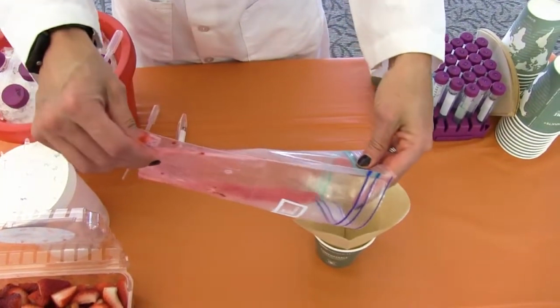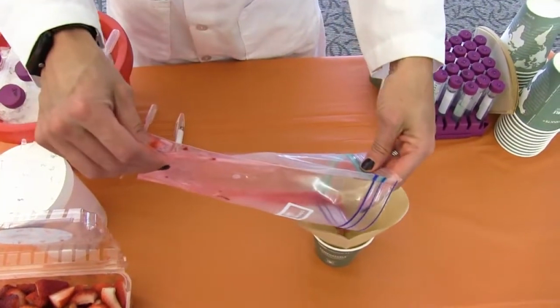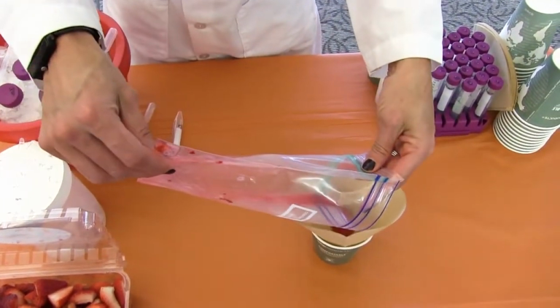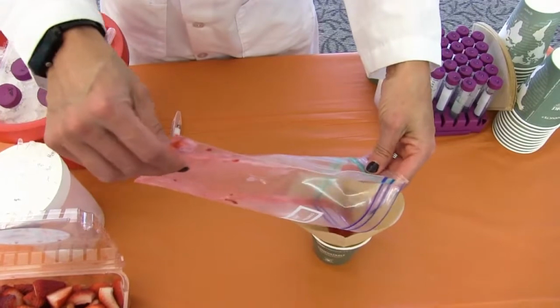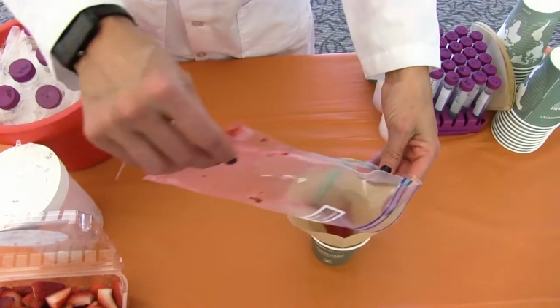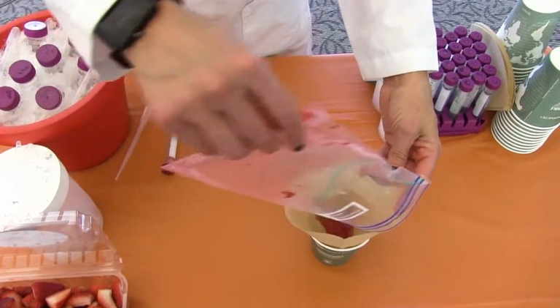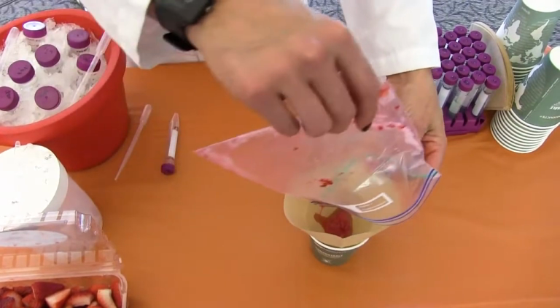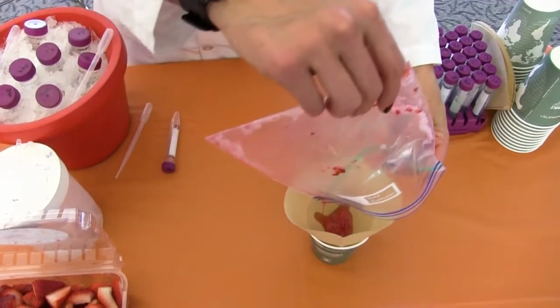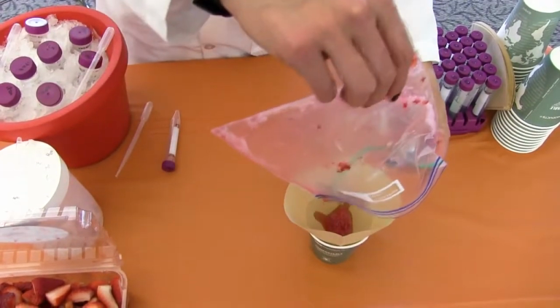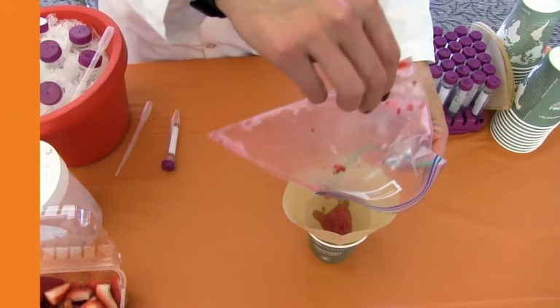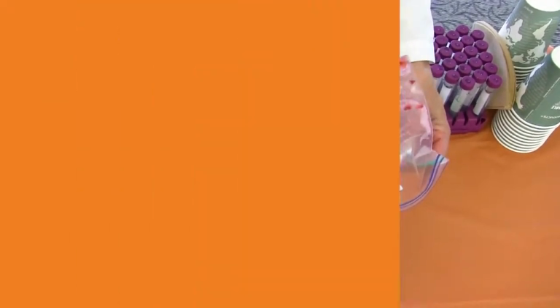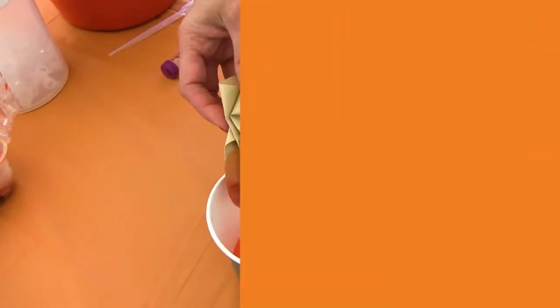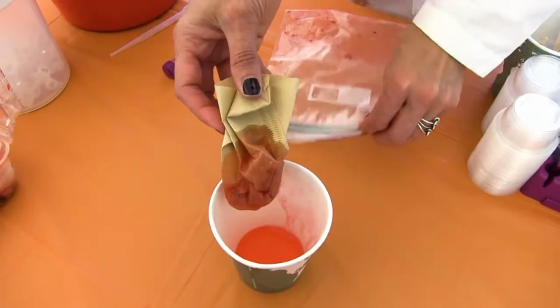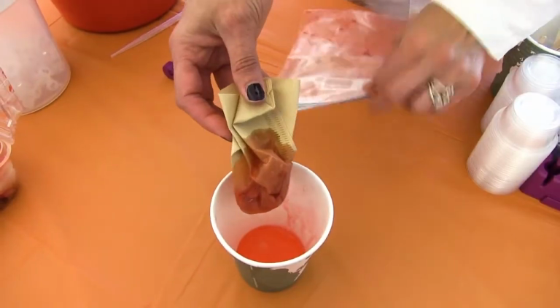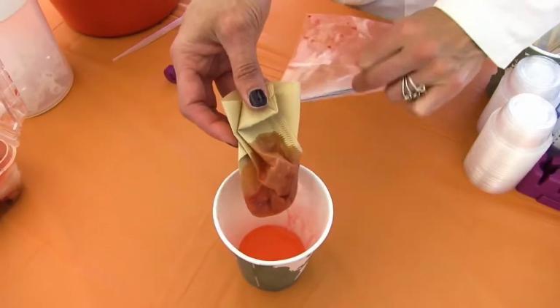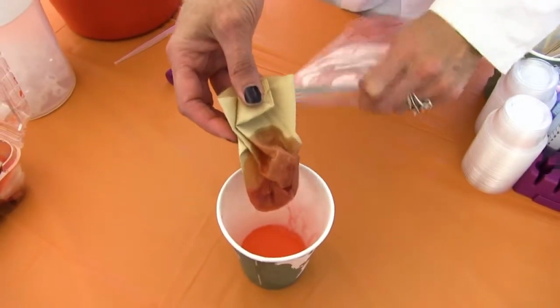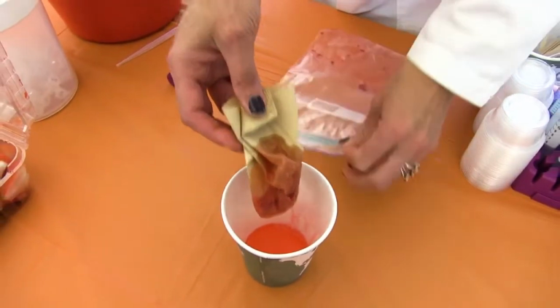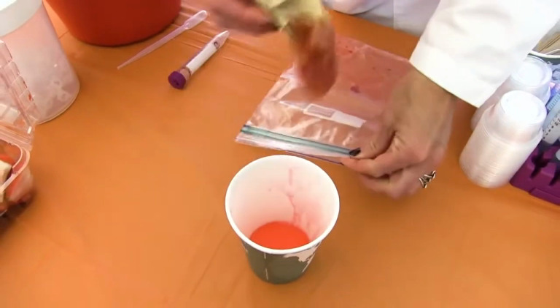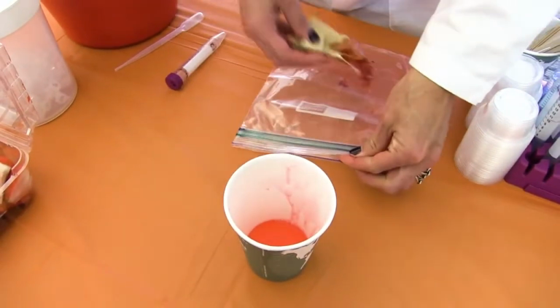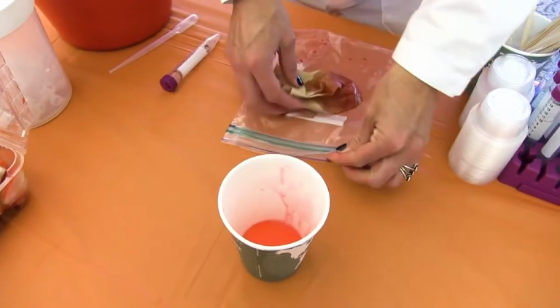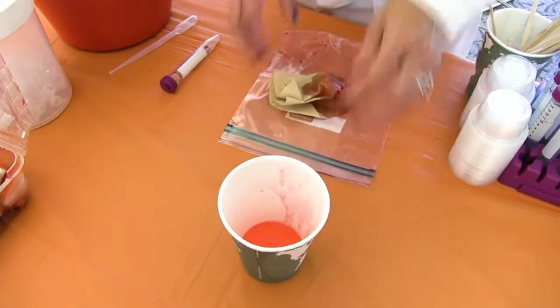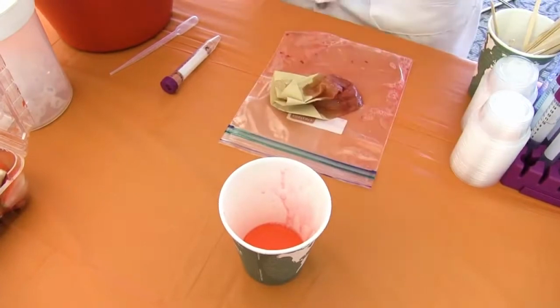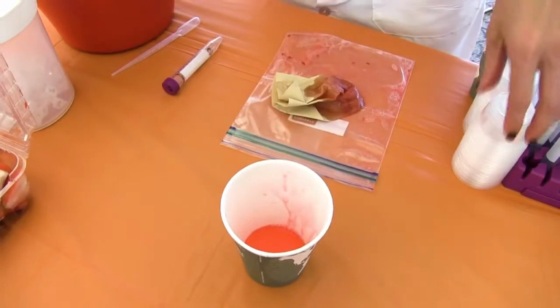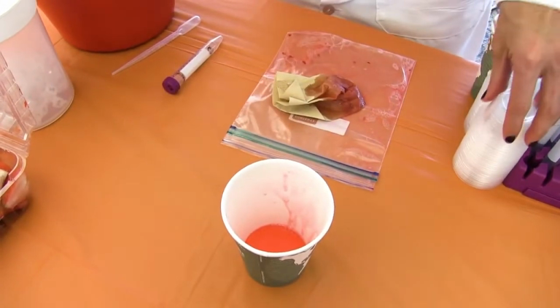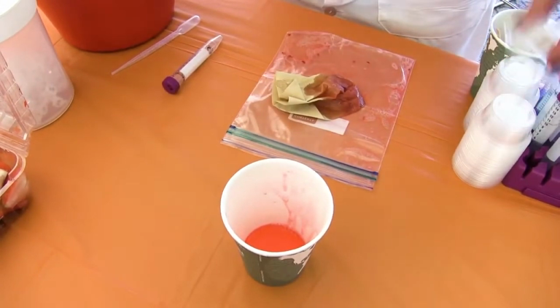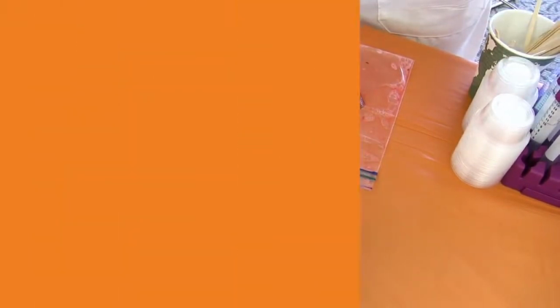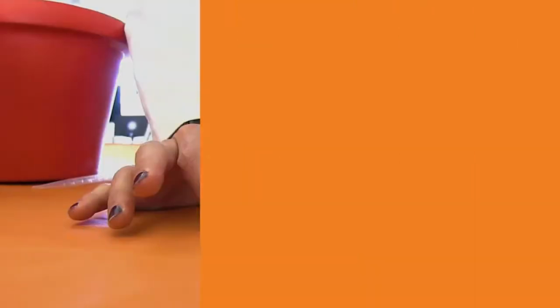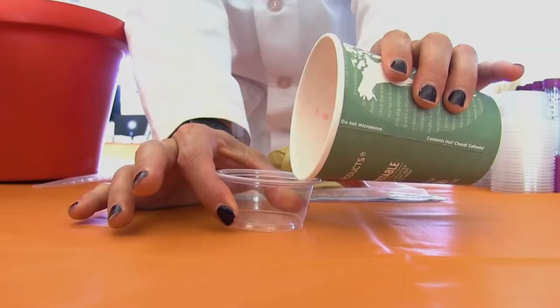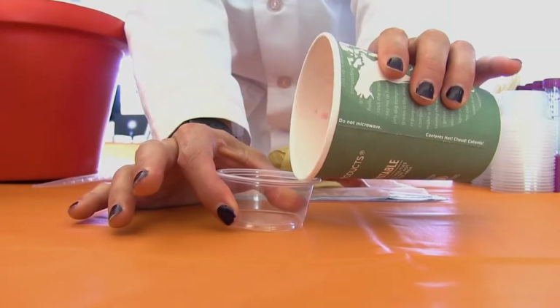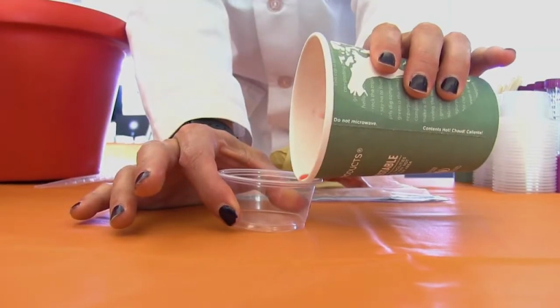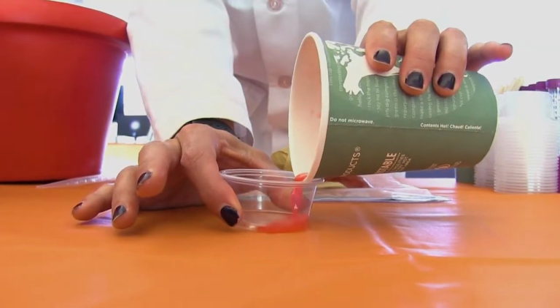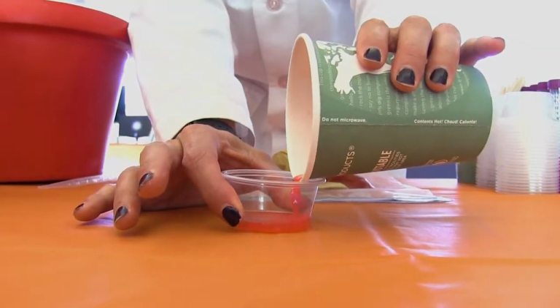Once you've let that drain, you've got all your strawberry gook in the top and some solution in the bottom. You're going to throw out the filter and take the solution and put it into a little cup.